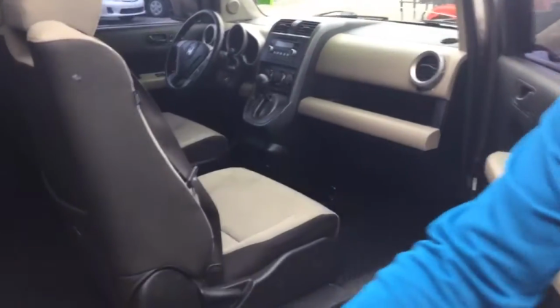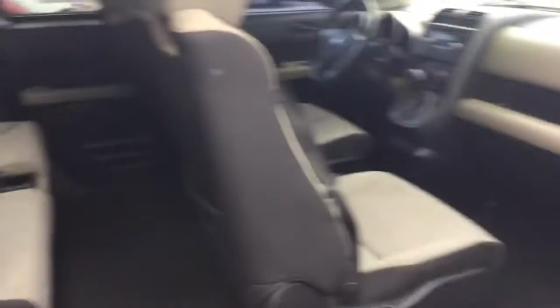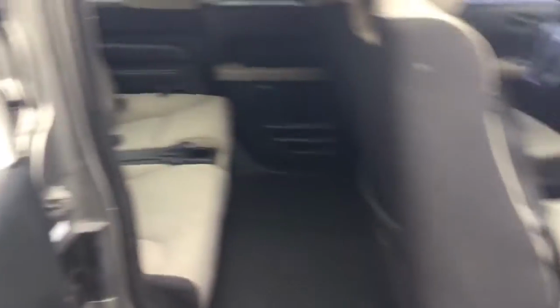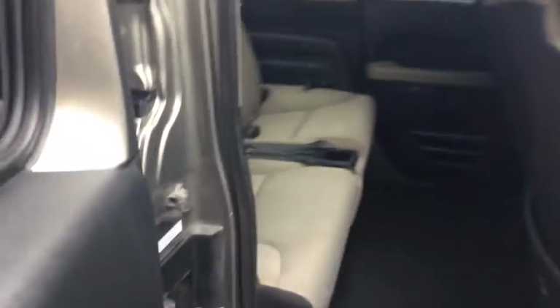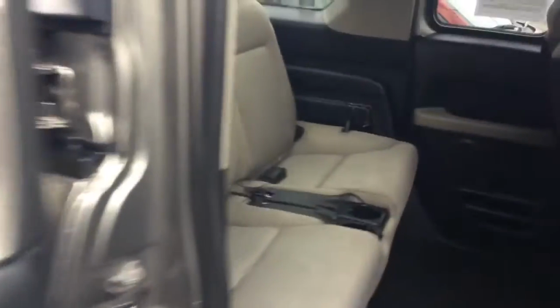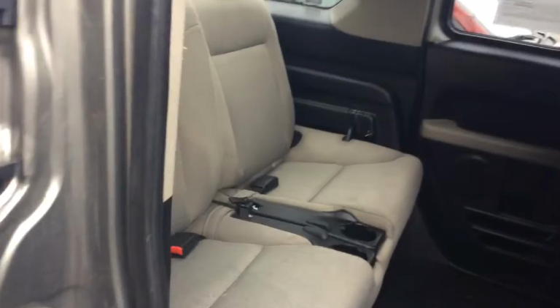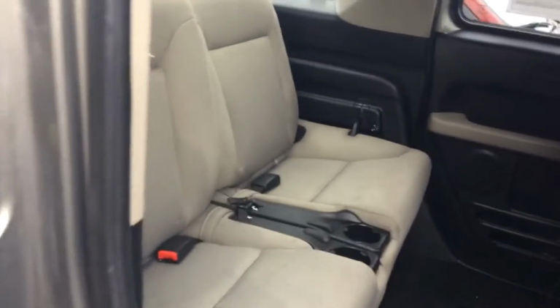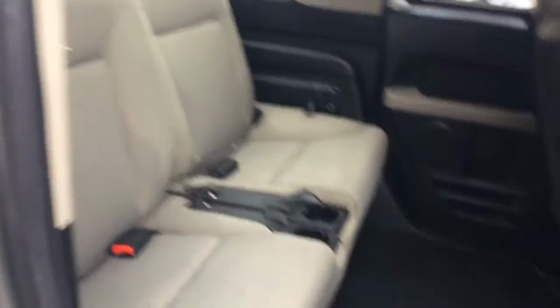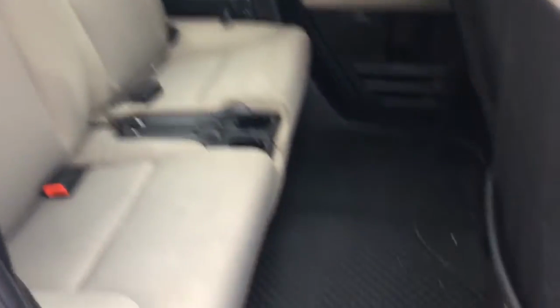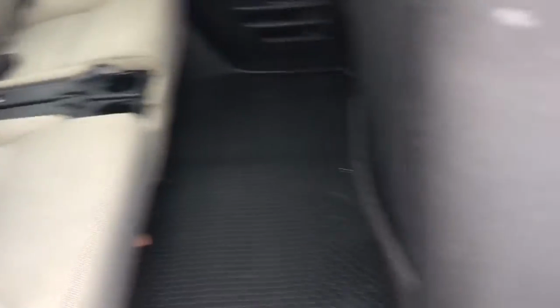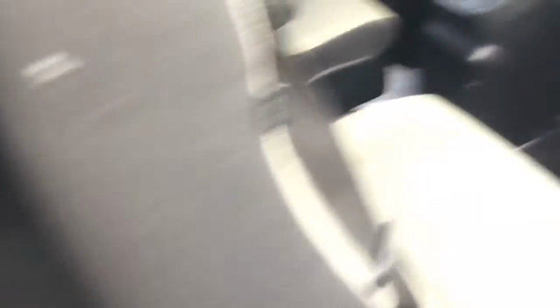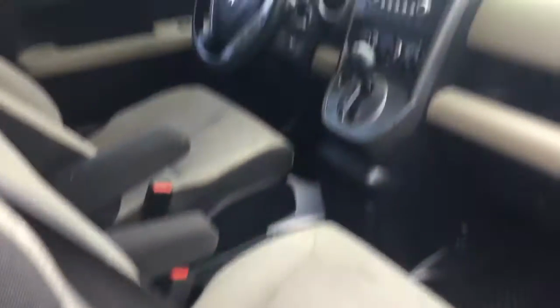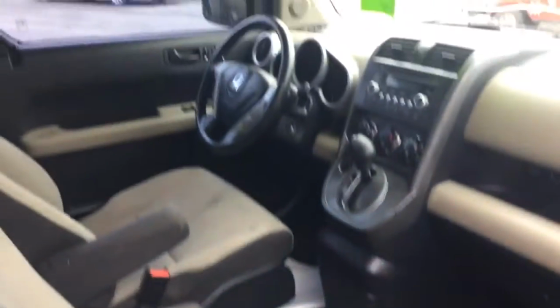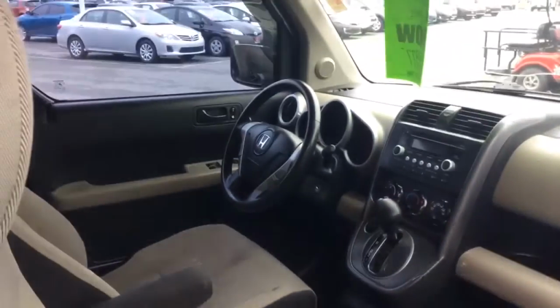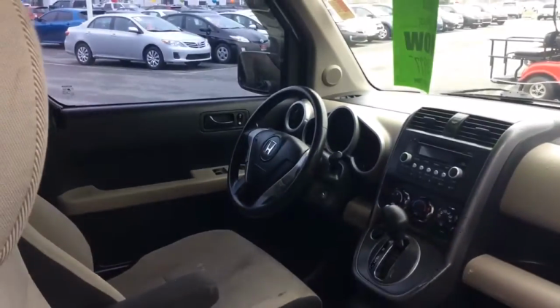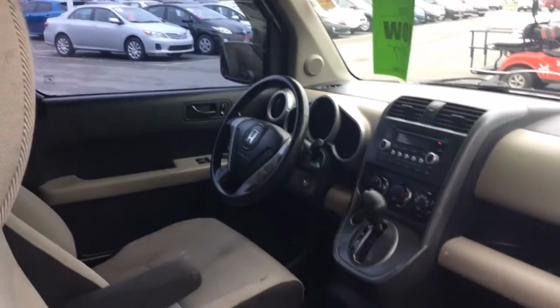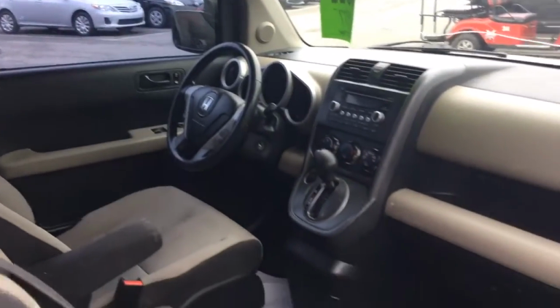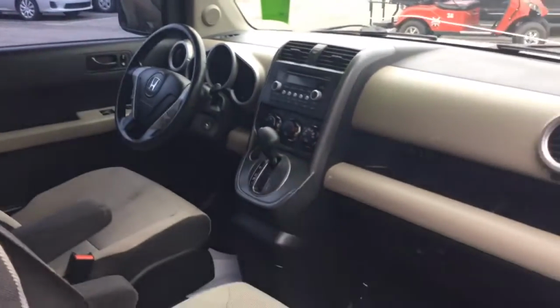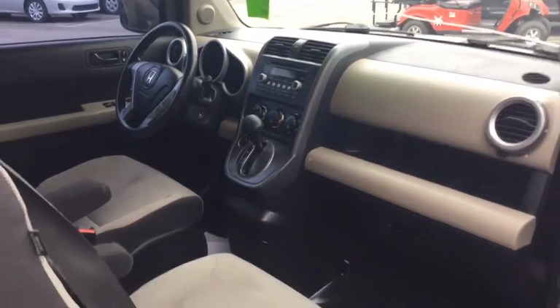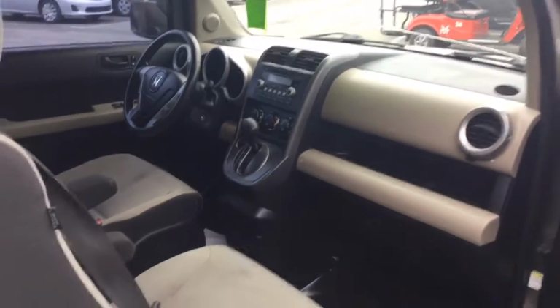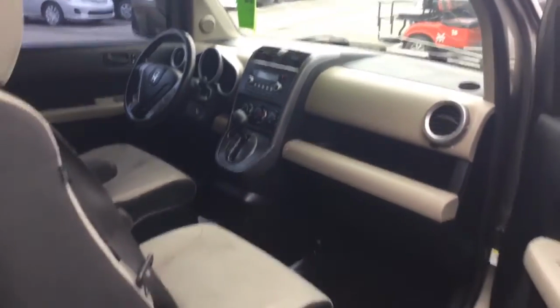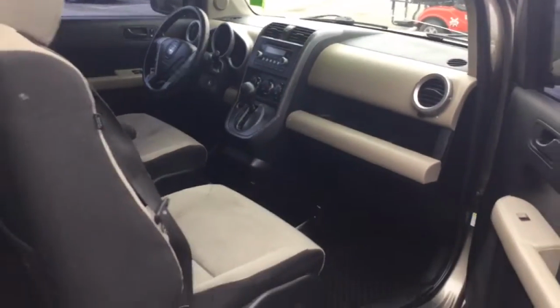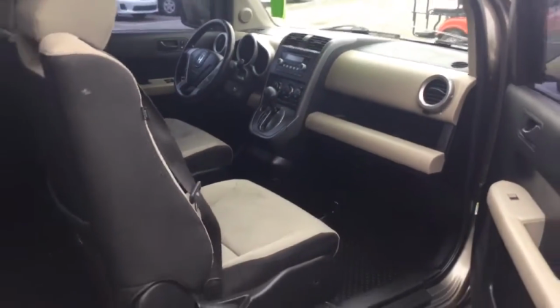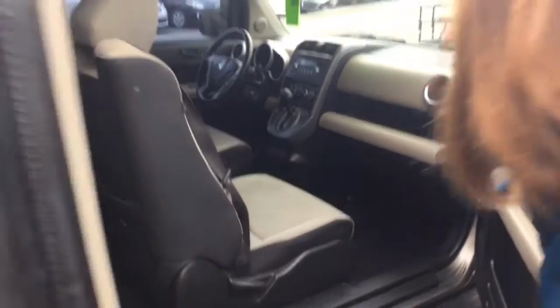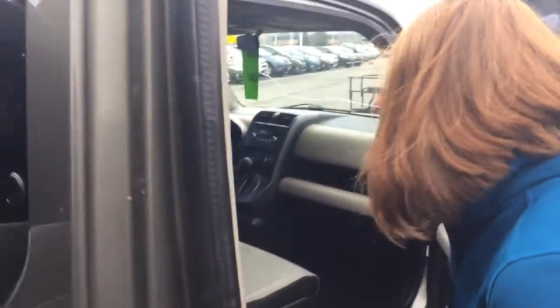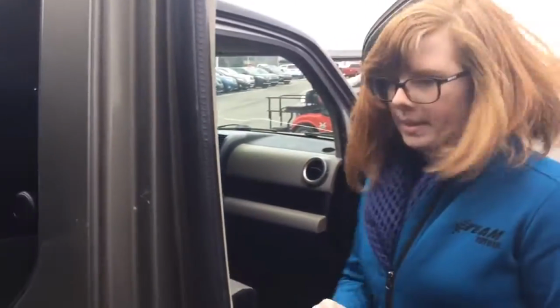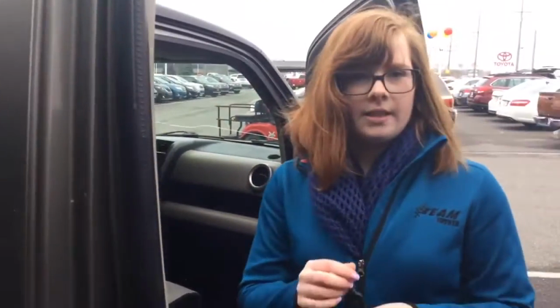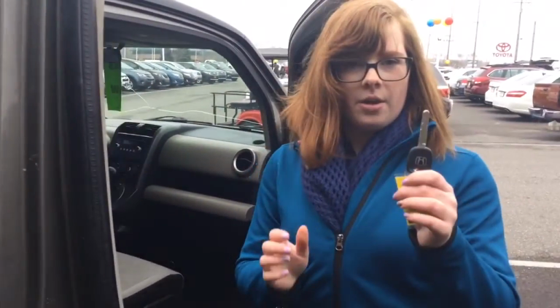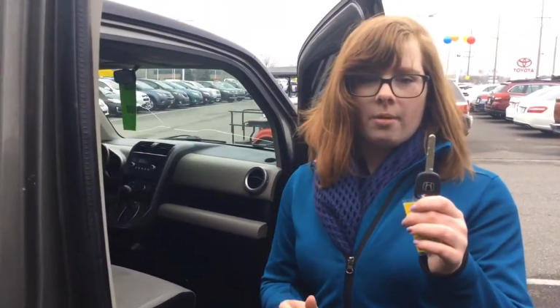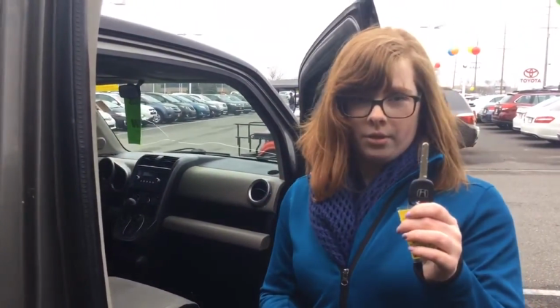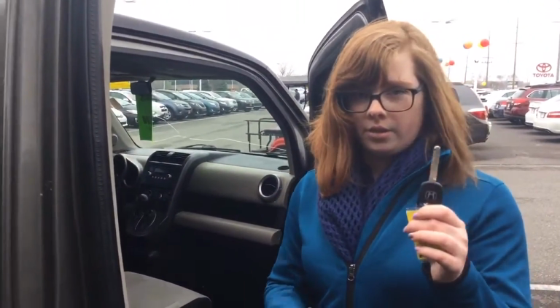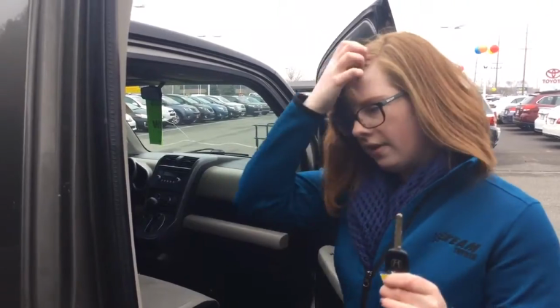Back here it does have tan cloth seats, and up front it is just basic features. It does have a TV player though, and power windows. As far as locks go, they are manual — there is no key pop.